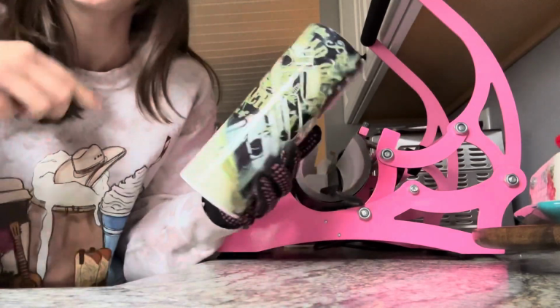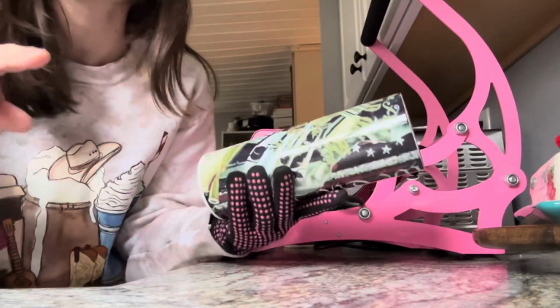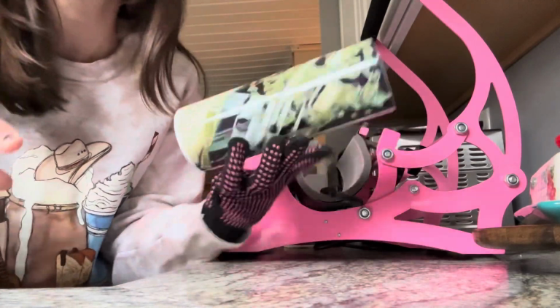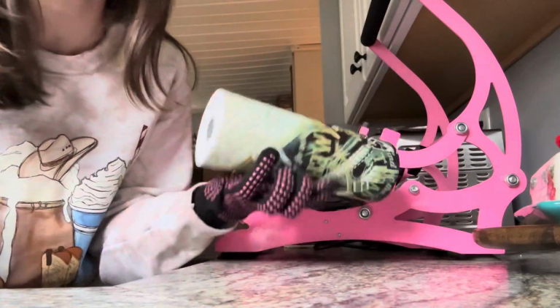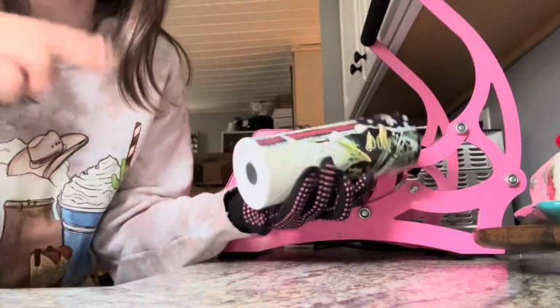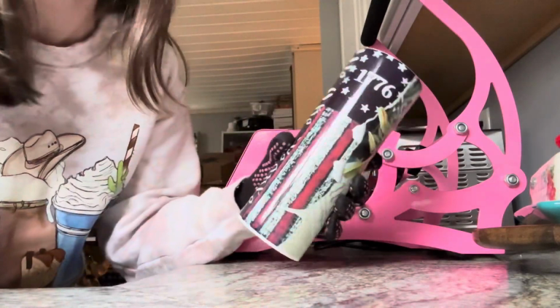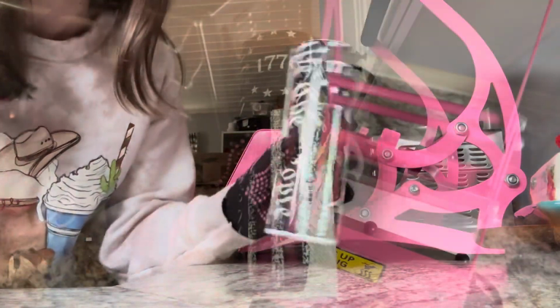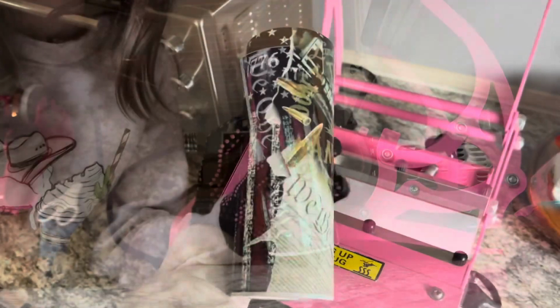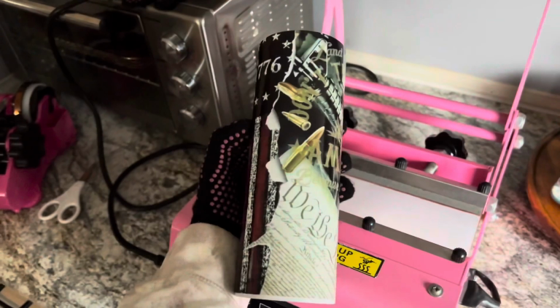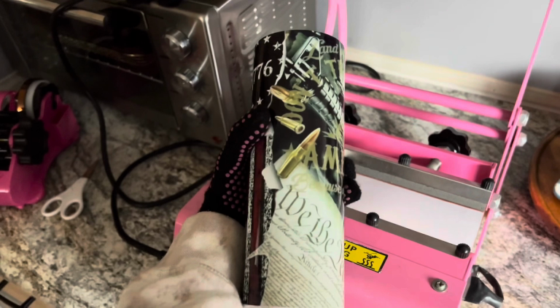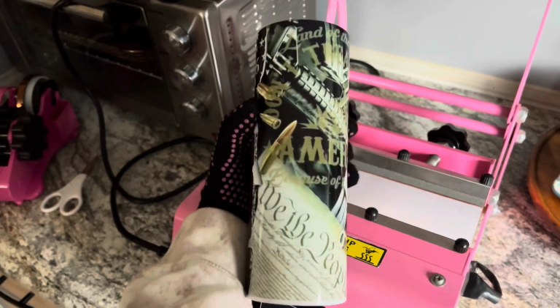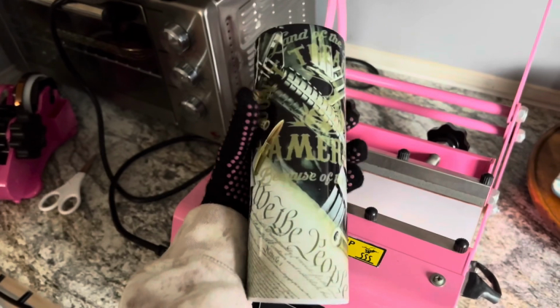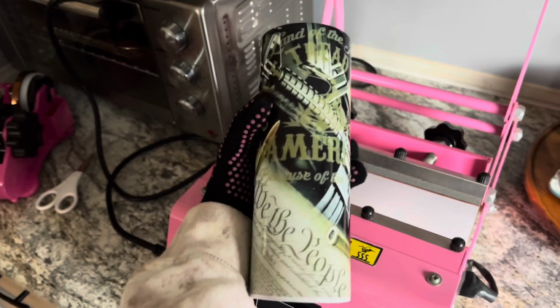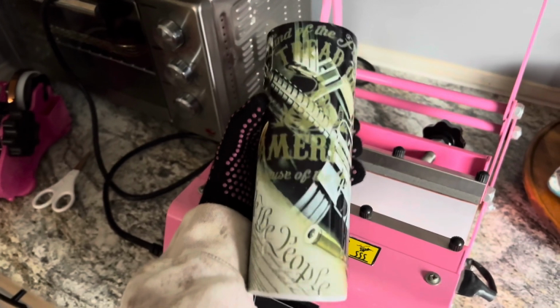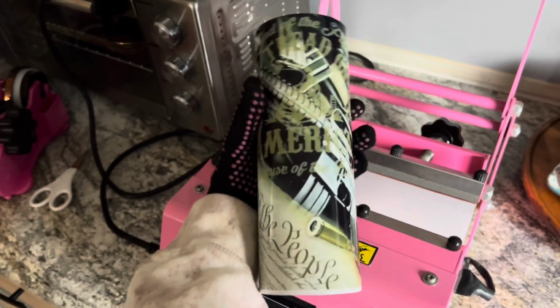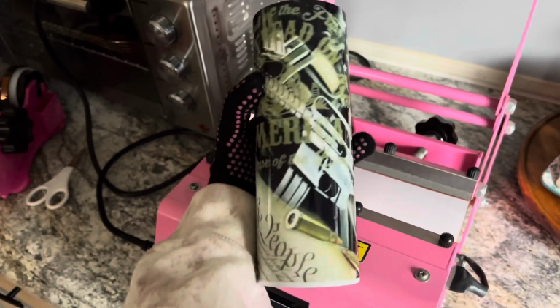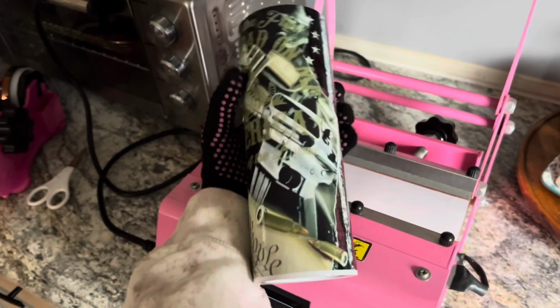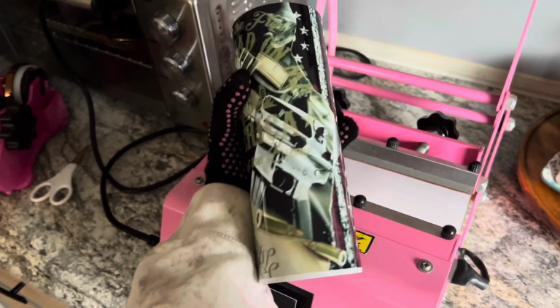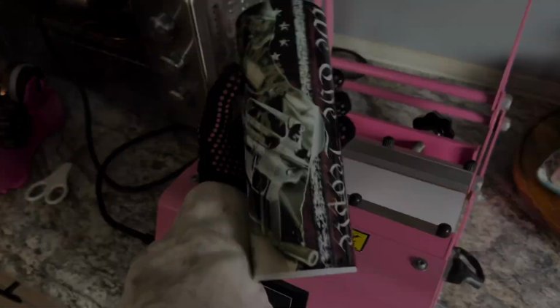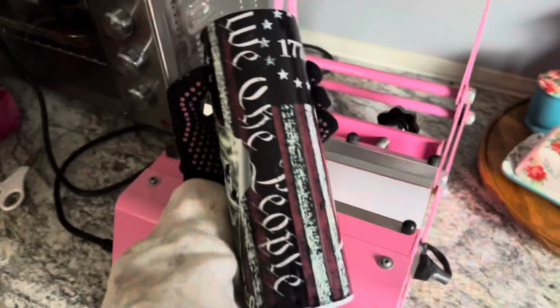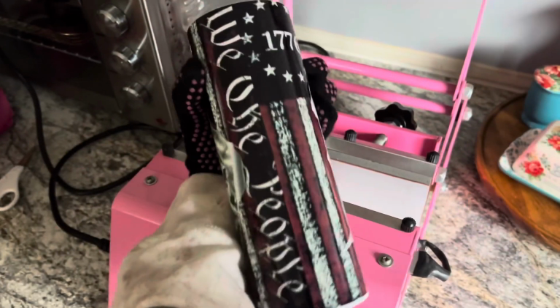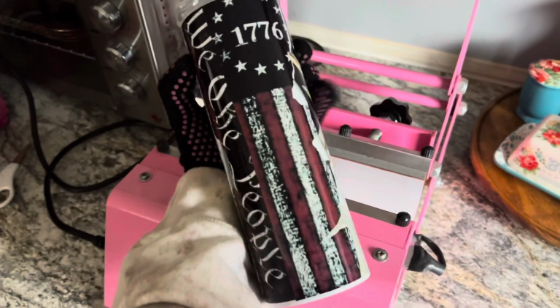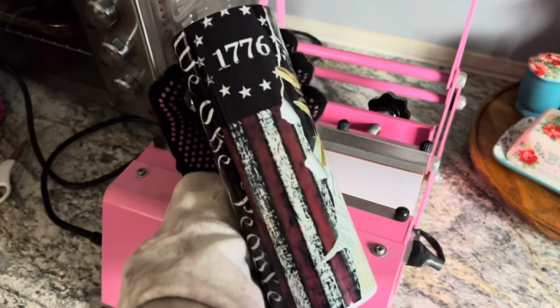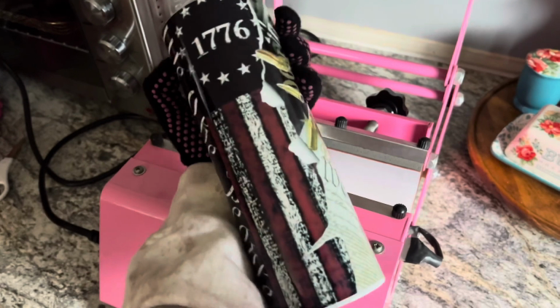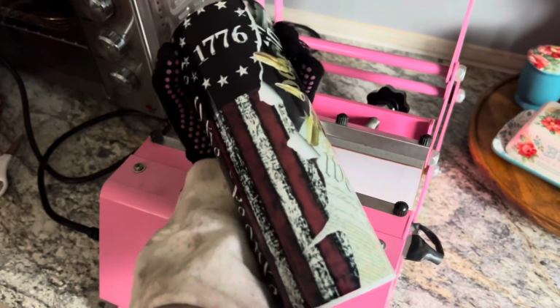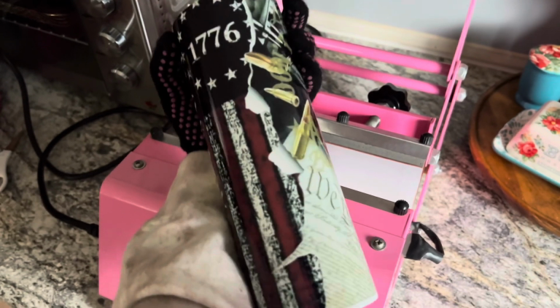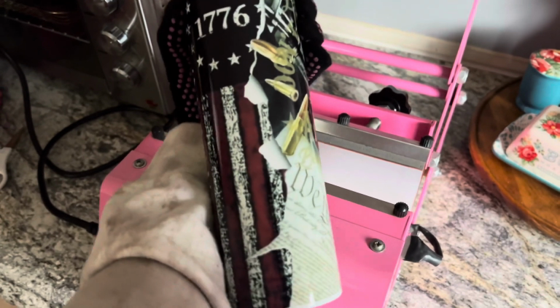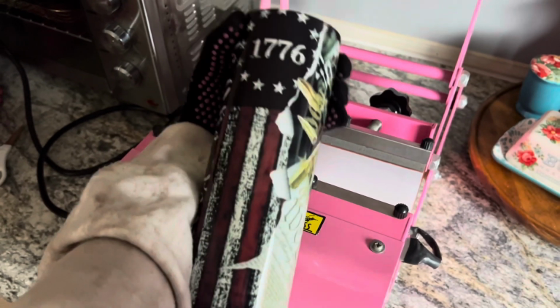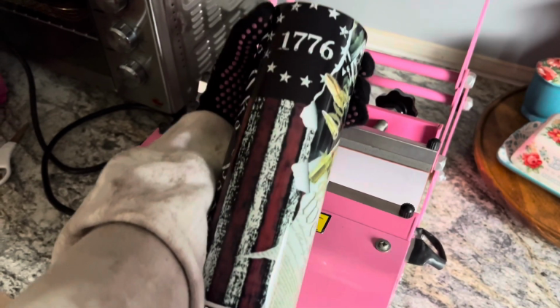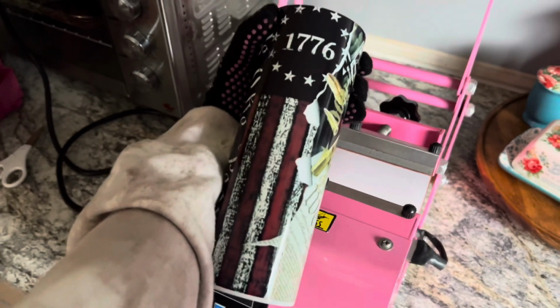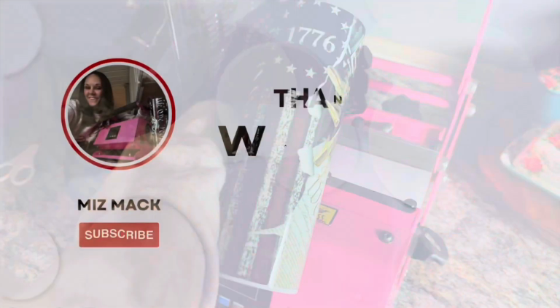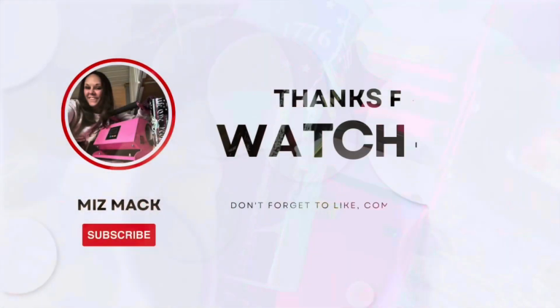I'm going to turn you around and show you guys what this looks like without the mirrored look — this is our finished product. I did purchase this design. I hope this video helped!